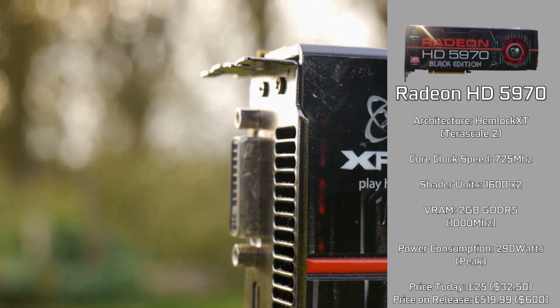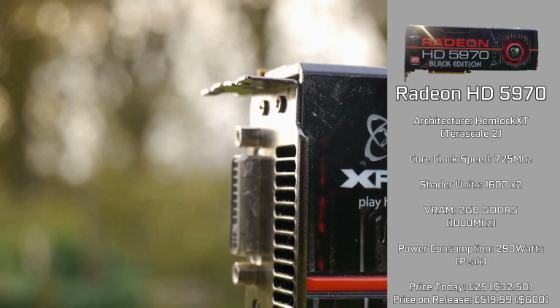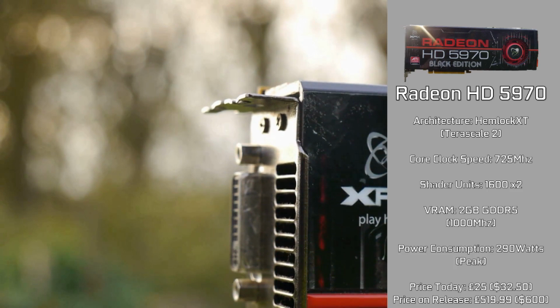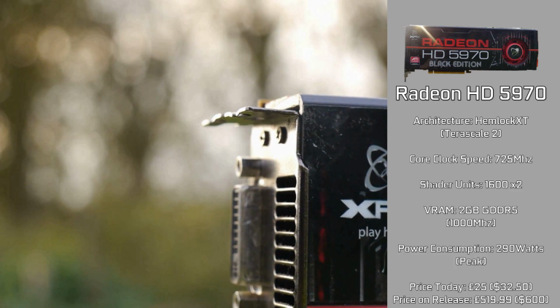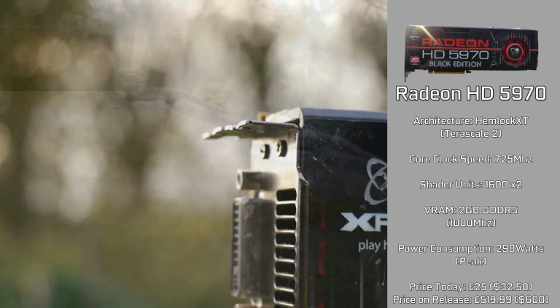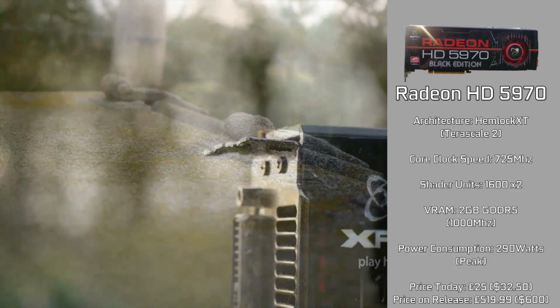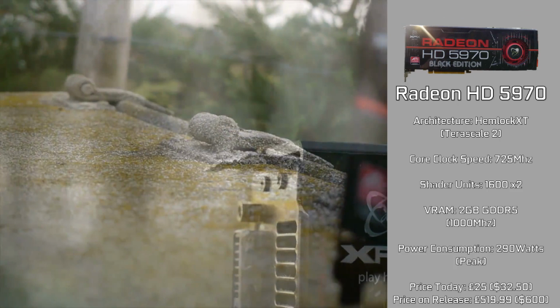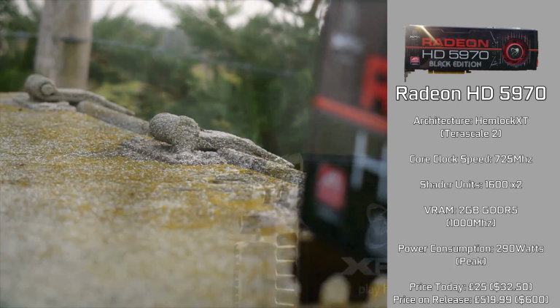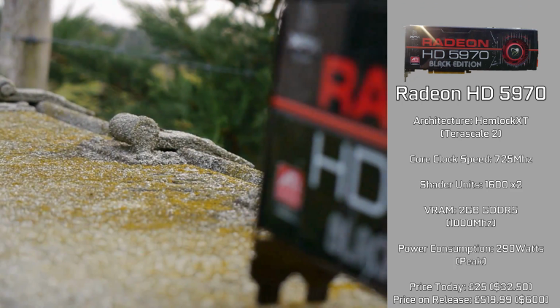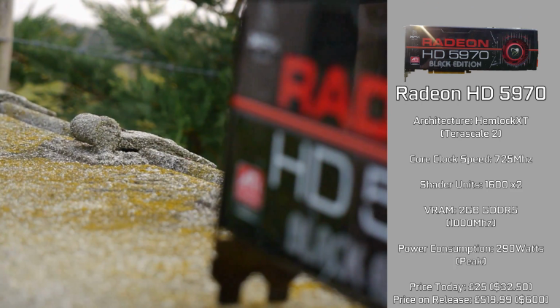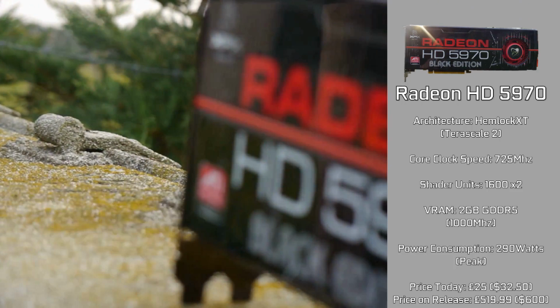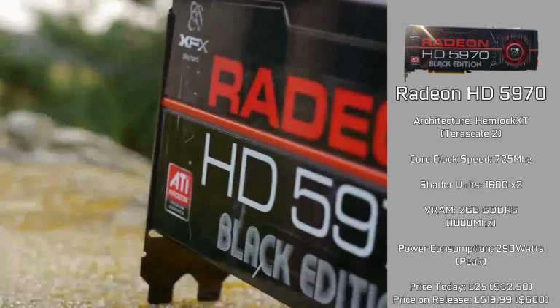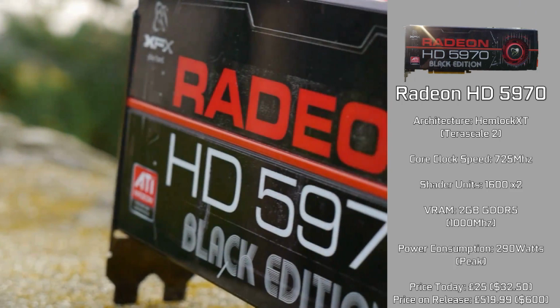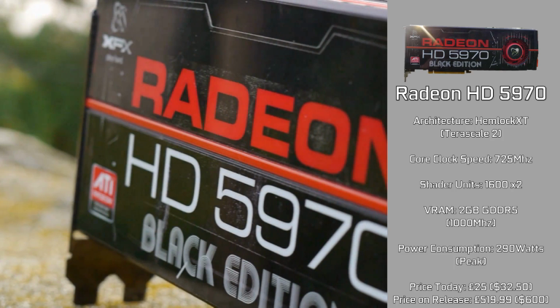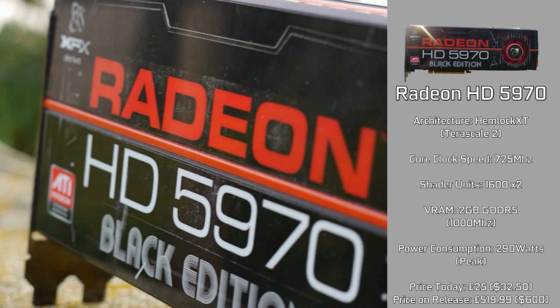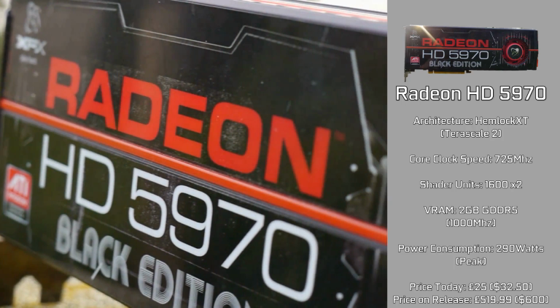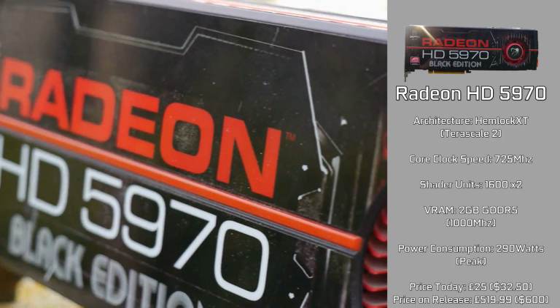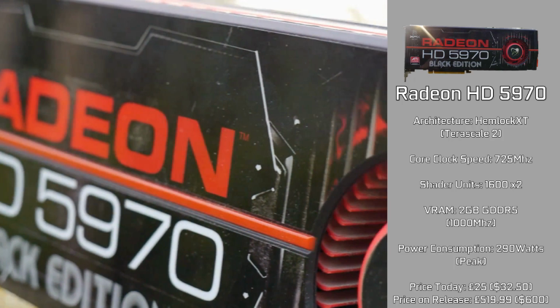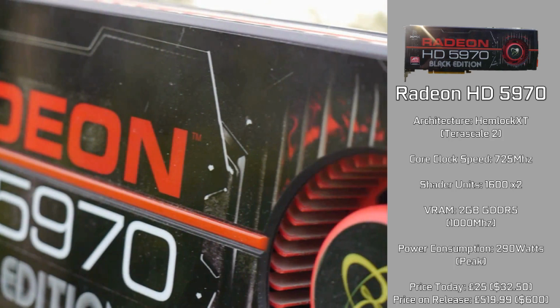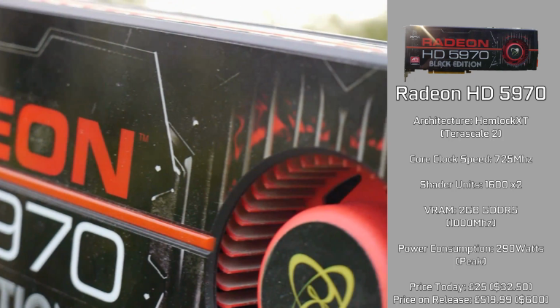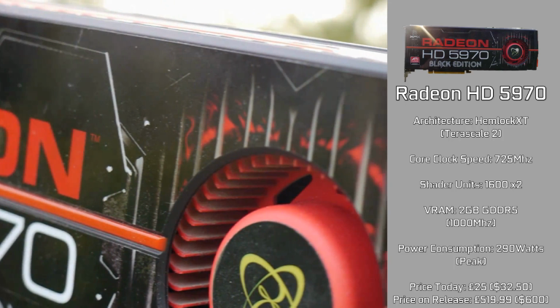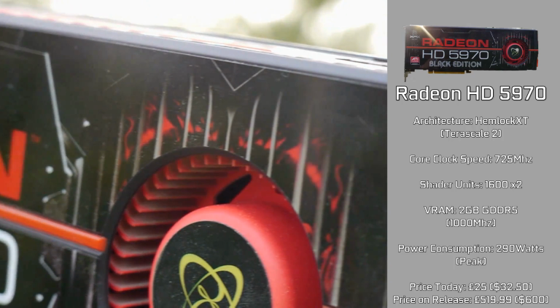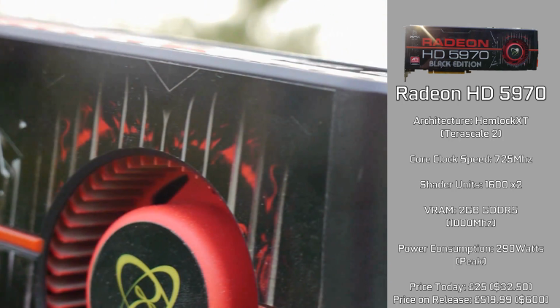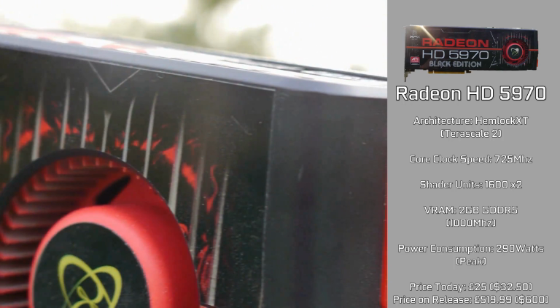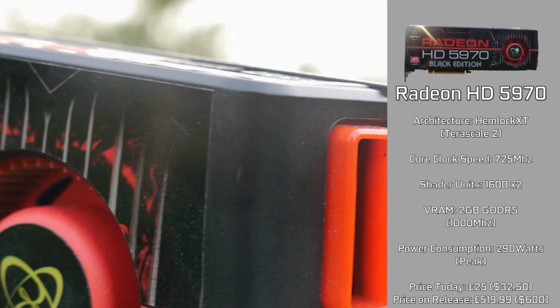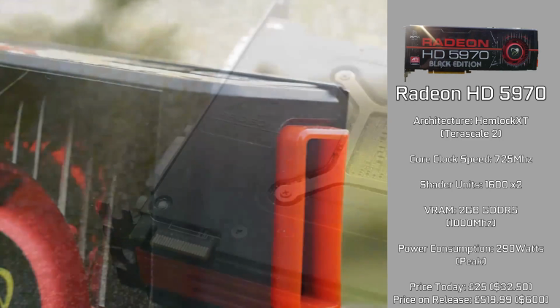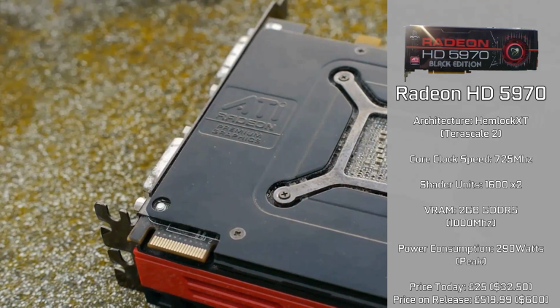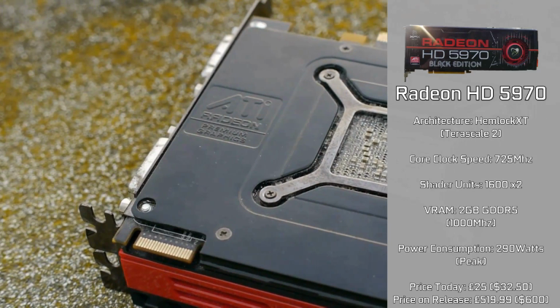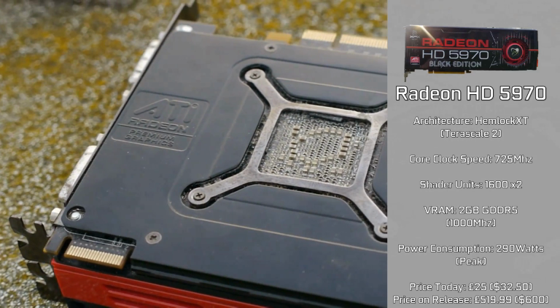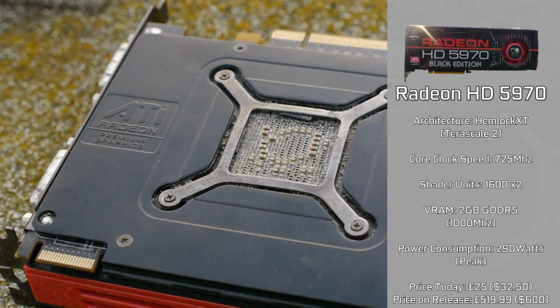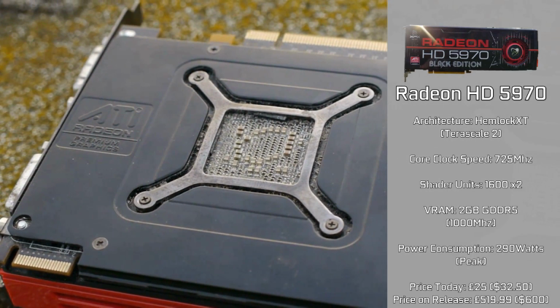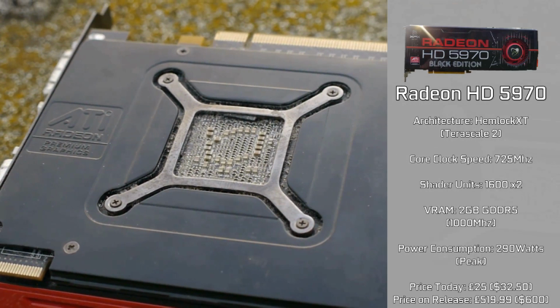It has 2GB of GDDR5 VRAM, of which 2GB is actually usable, clocked in at a fast 1000MHz. It consumes around 300W when in use, and supports the majority of the latest APIs, including DirectX 11 and OpenGL 4.3.